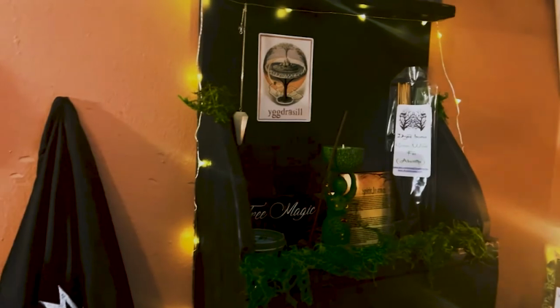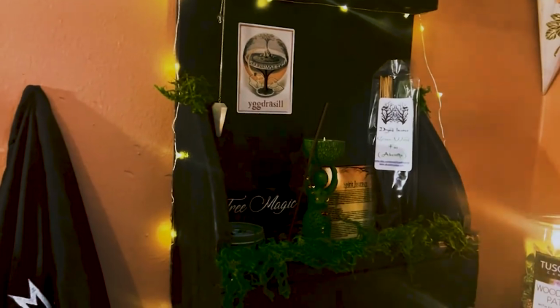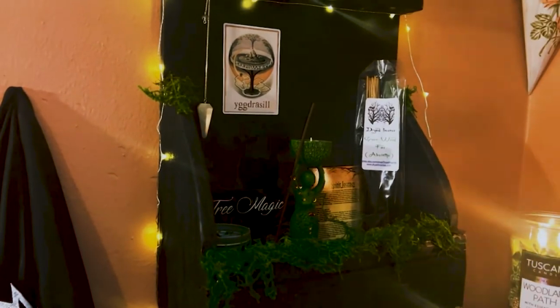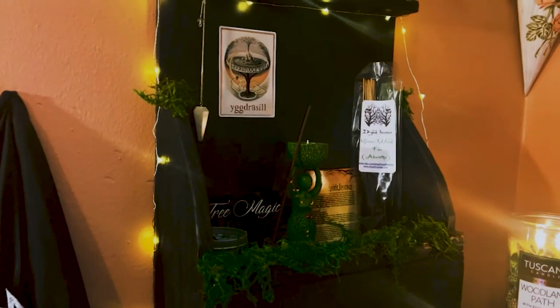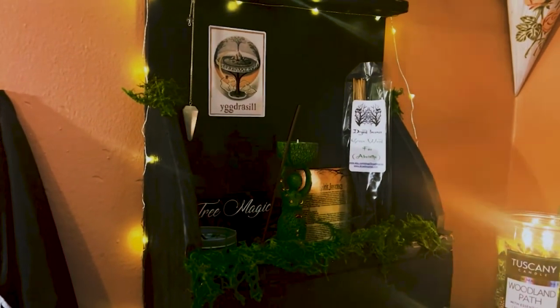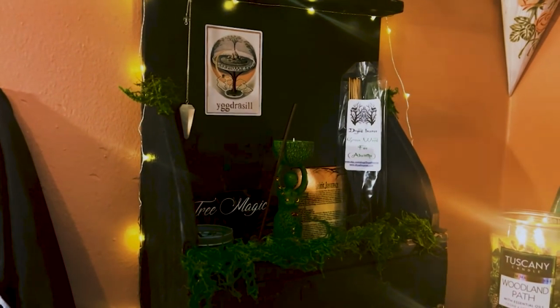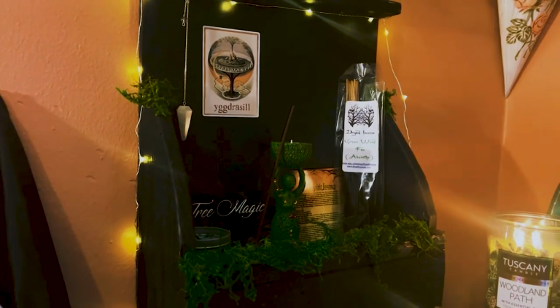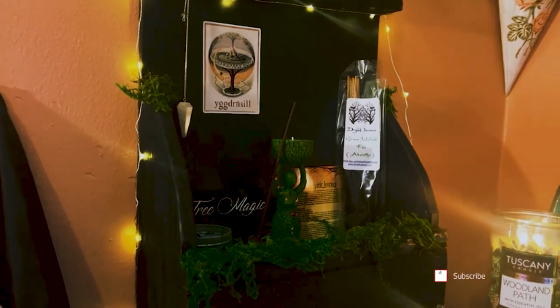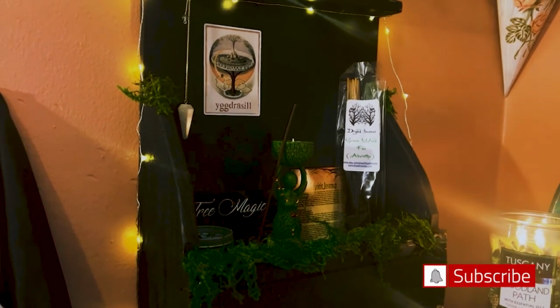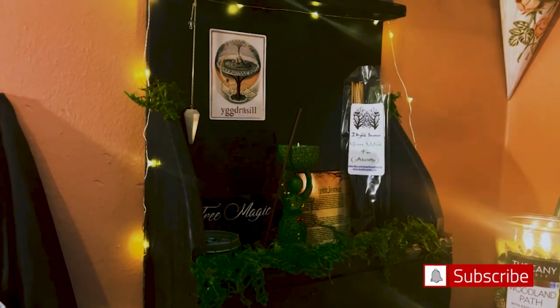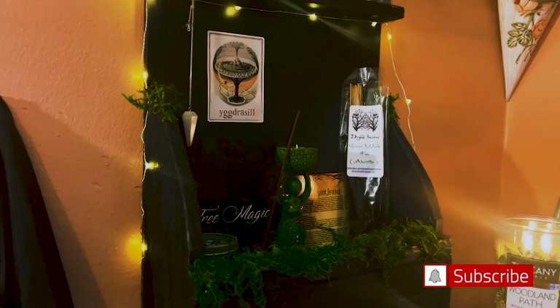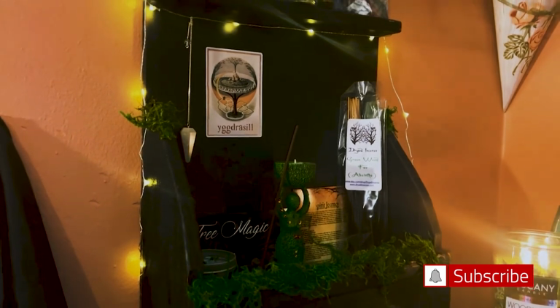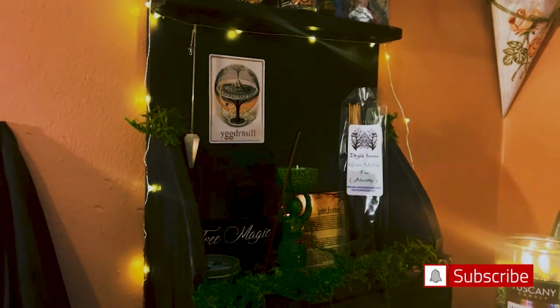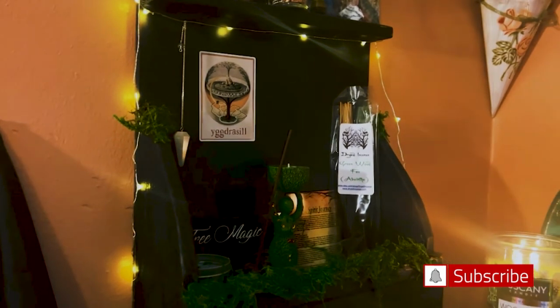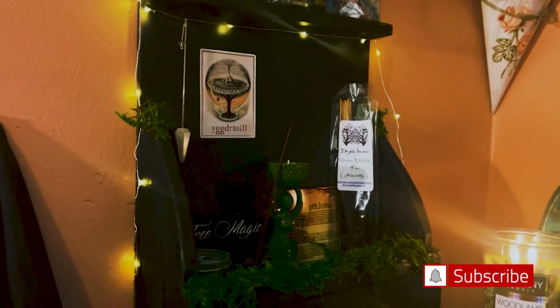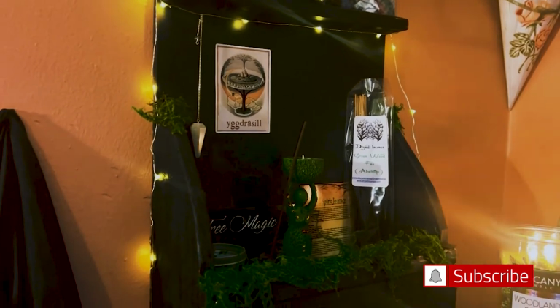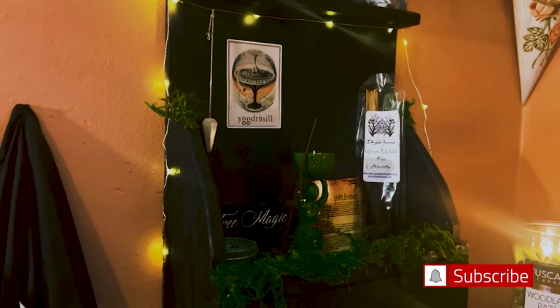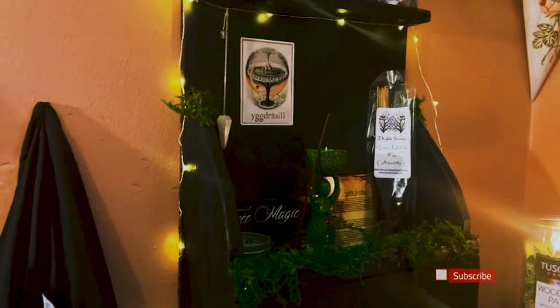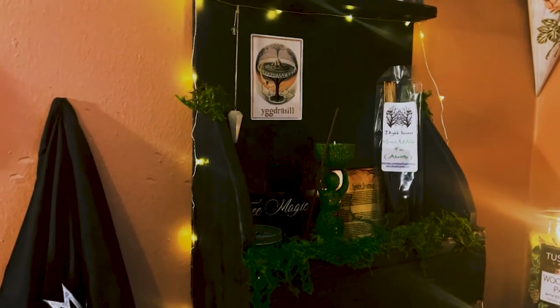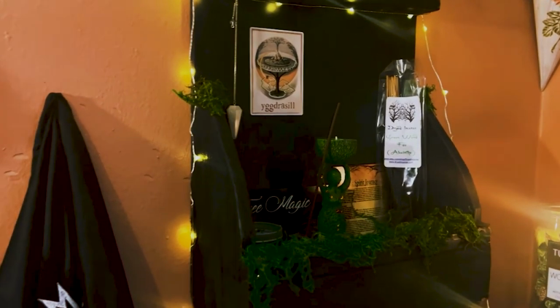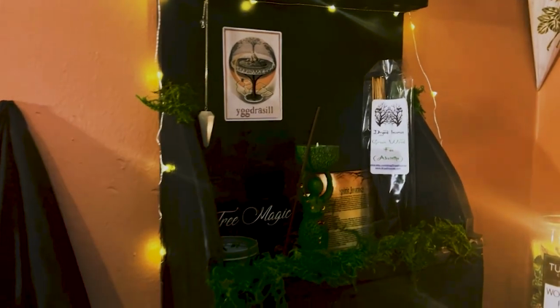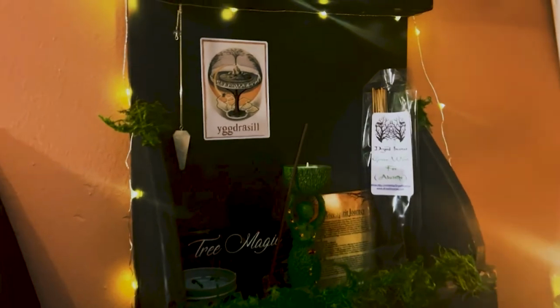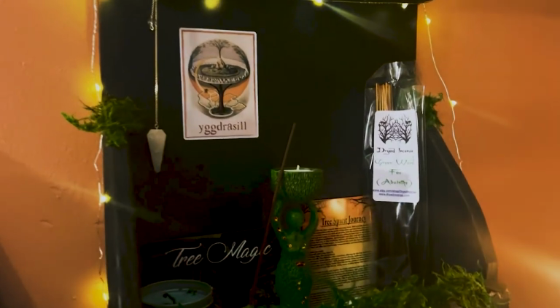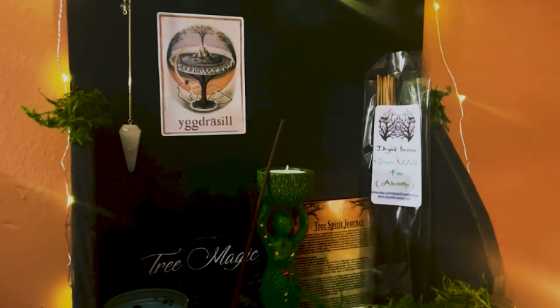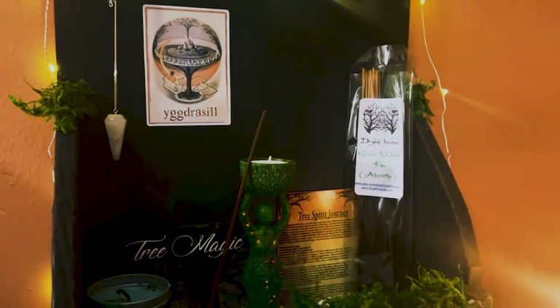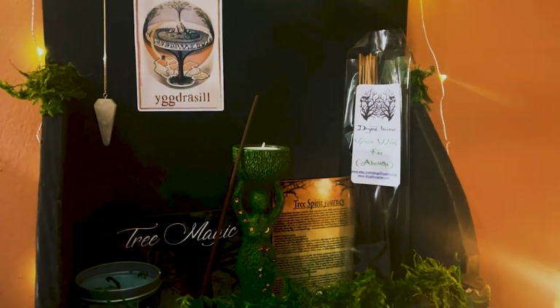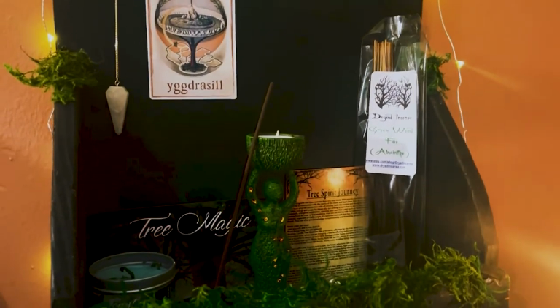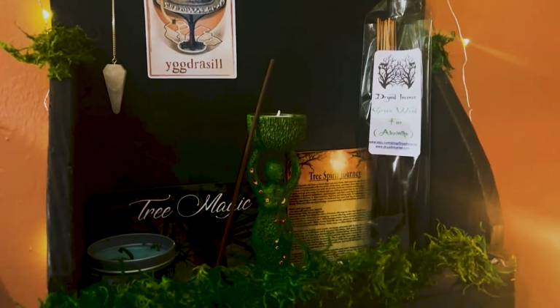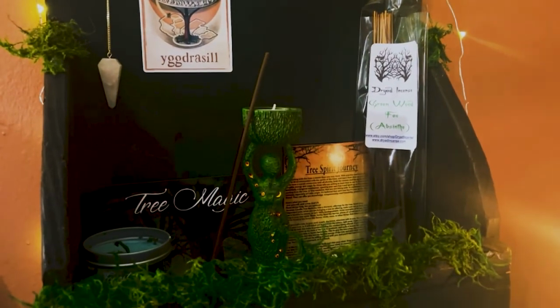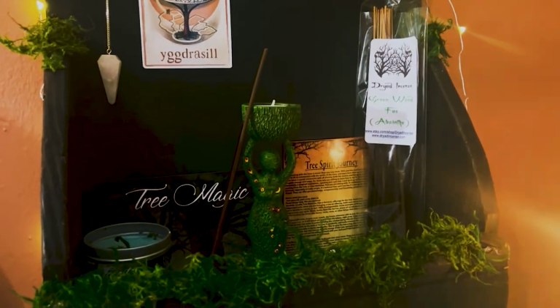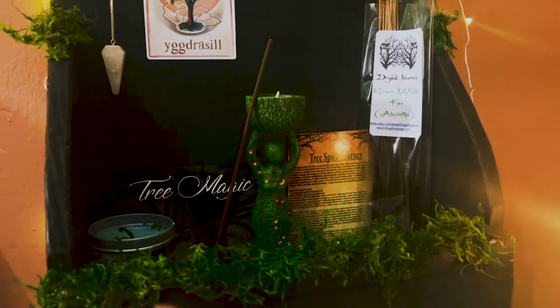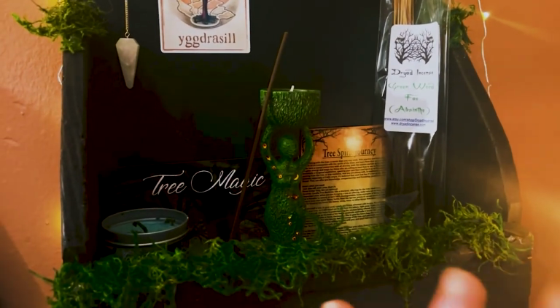I hope you enjoyed my hauls. Thanks again to Gina from Gina Loves to Craft for my gorgeous happy mail. That is it guys, and I will see you in the next one. Bye!